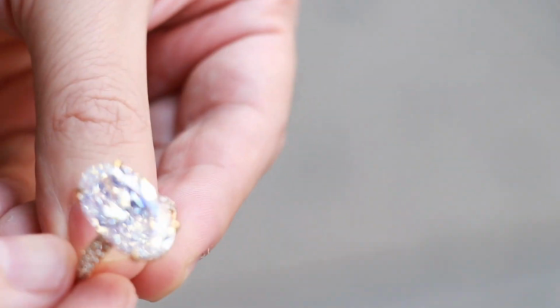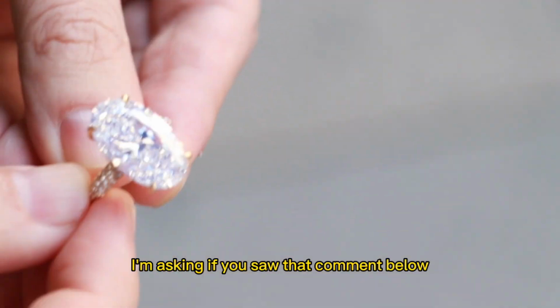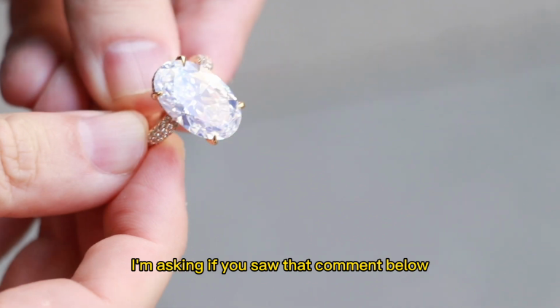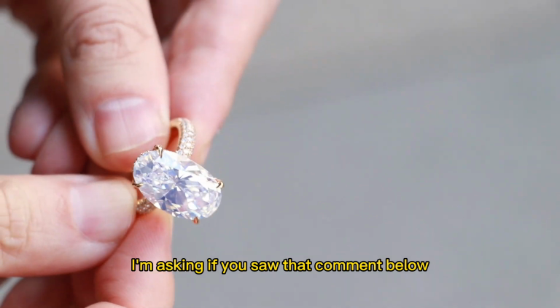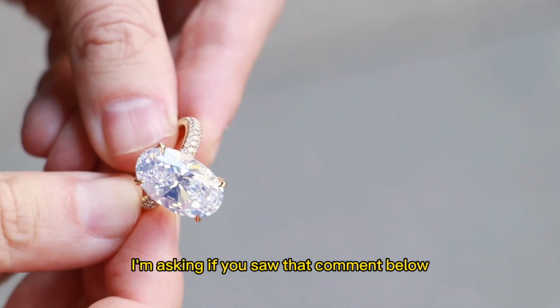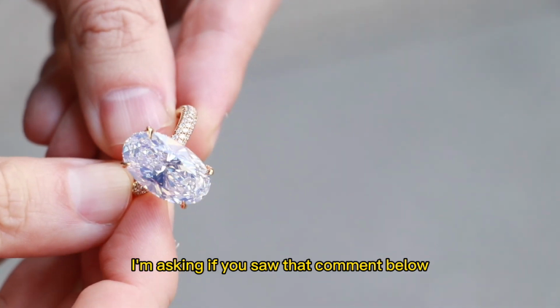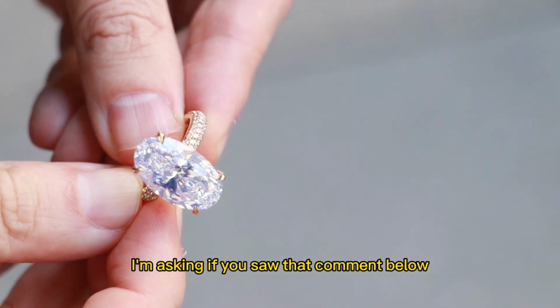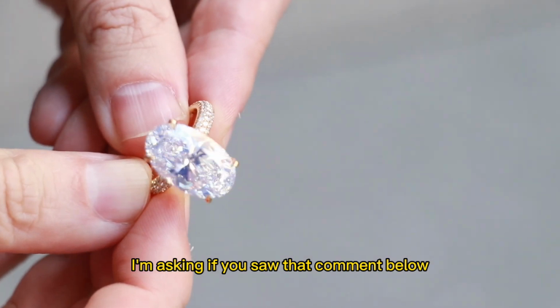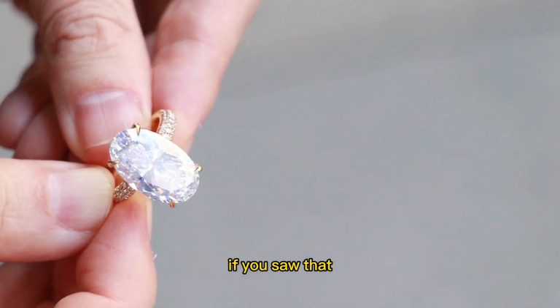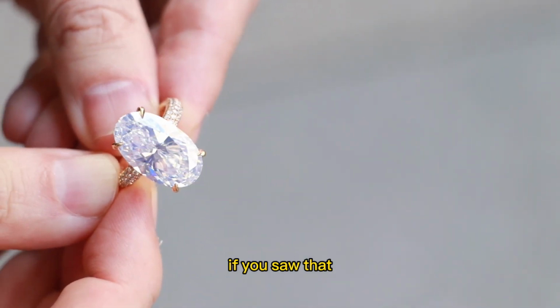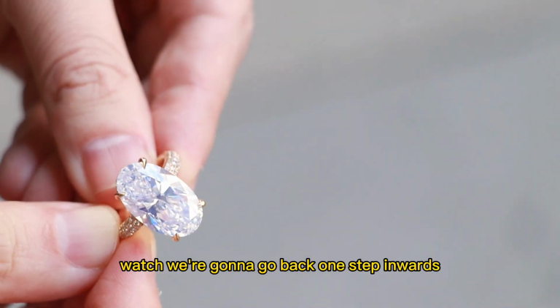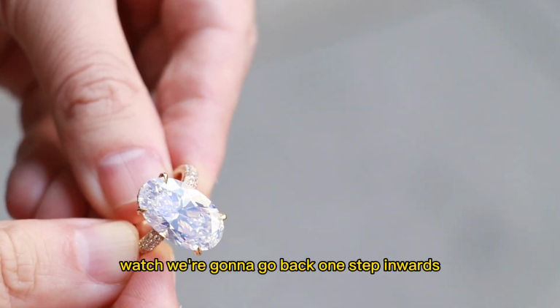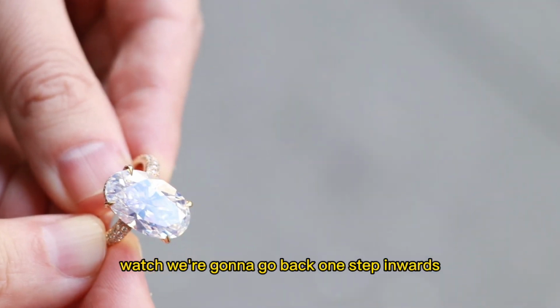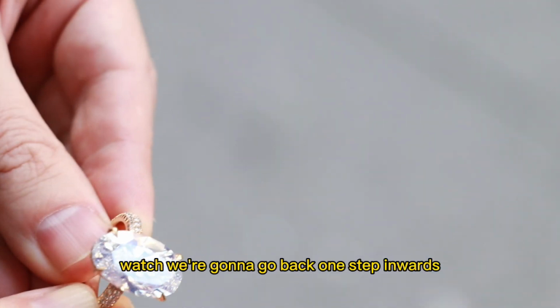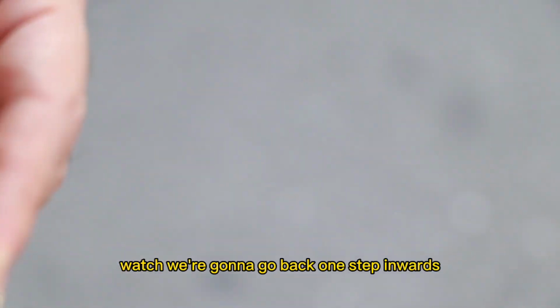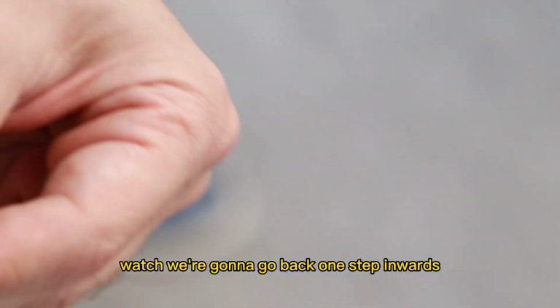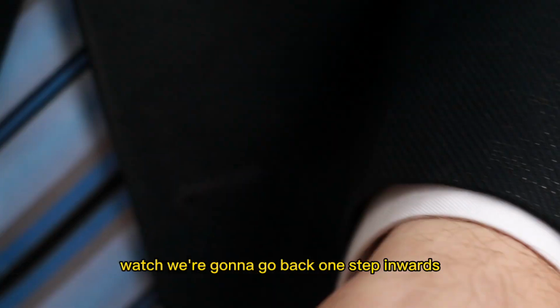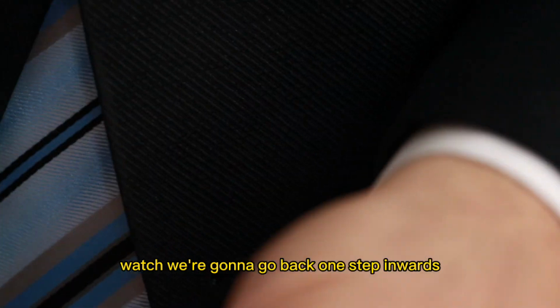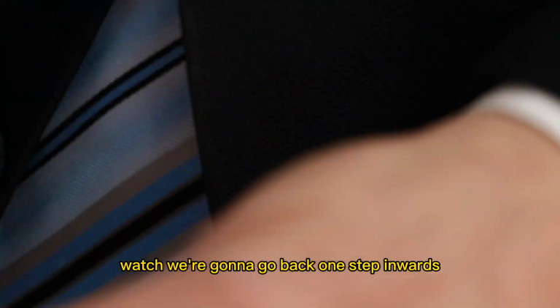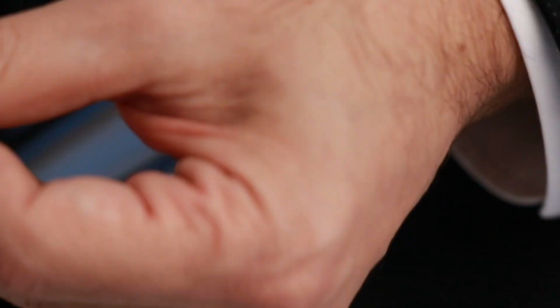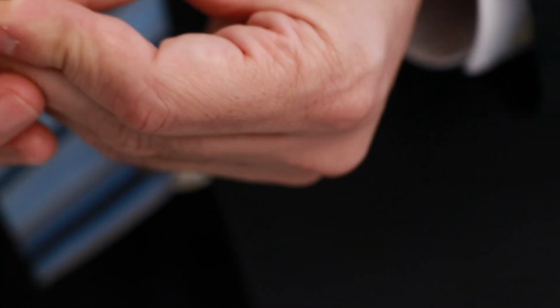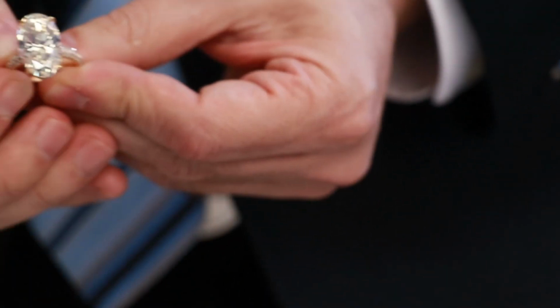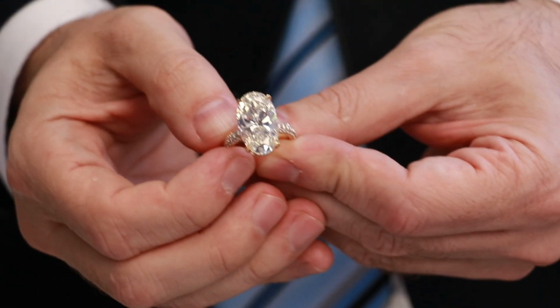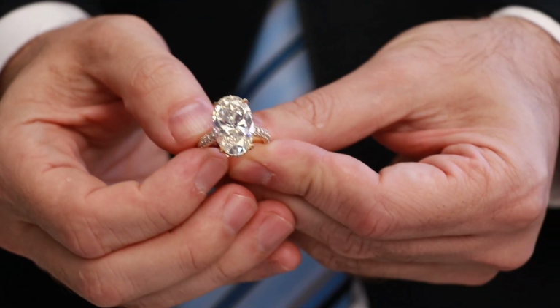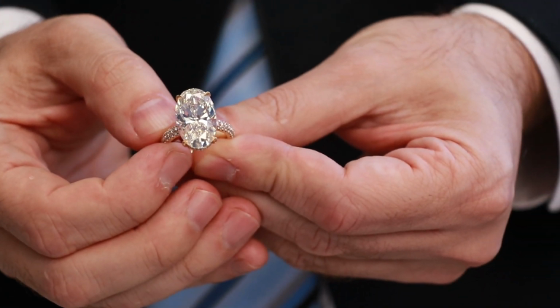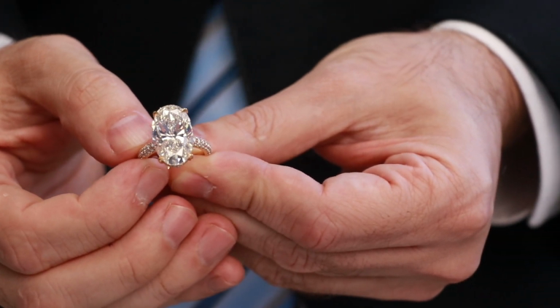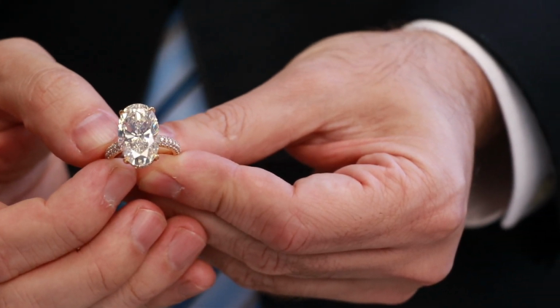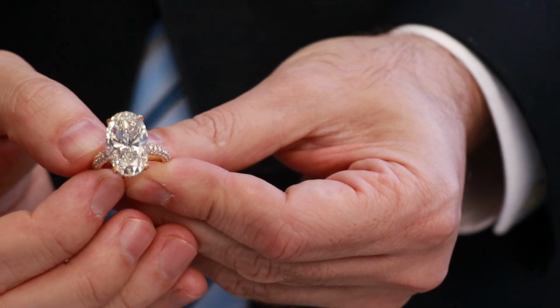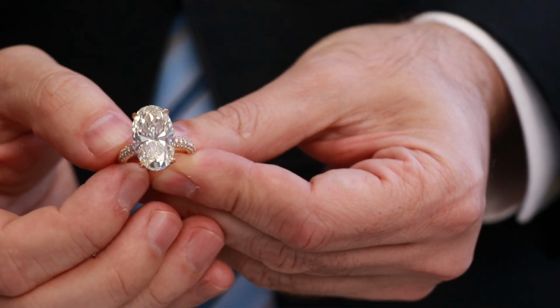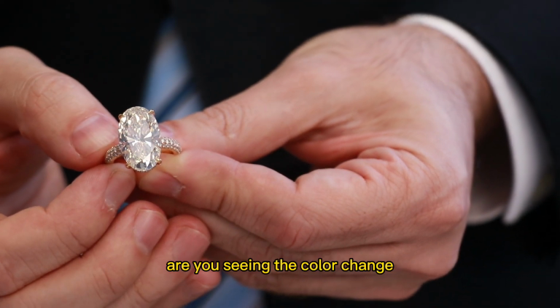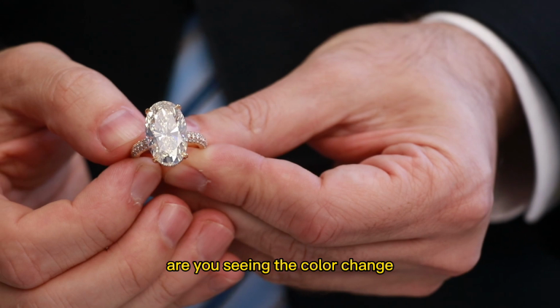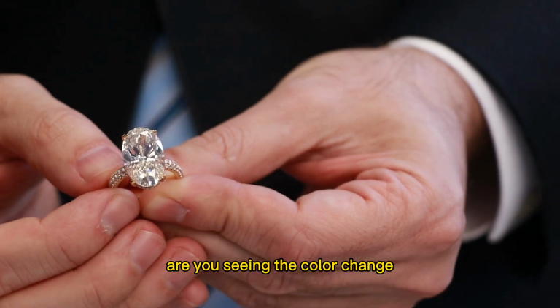I'm asking if you saw that. Comment below if you saw that. Watch — we're going to go back. One step inwards. Are you seeing the color change?